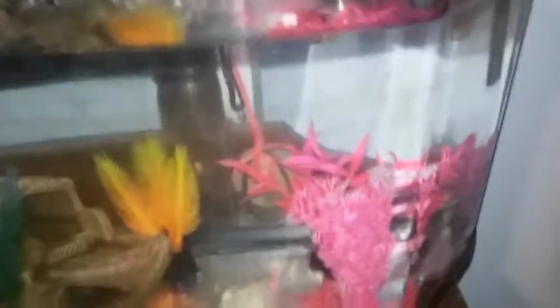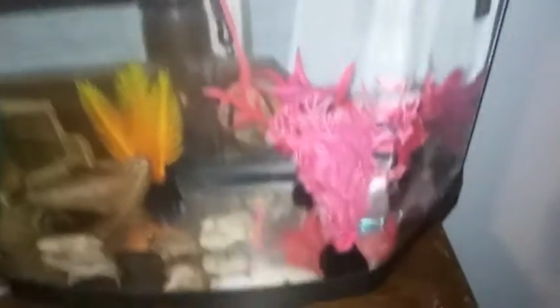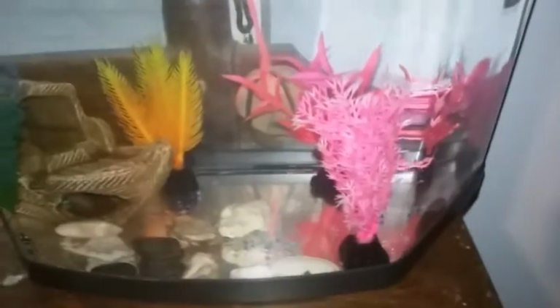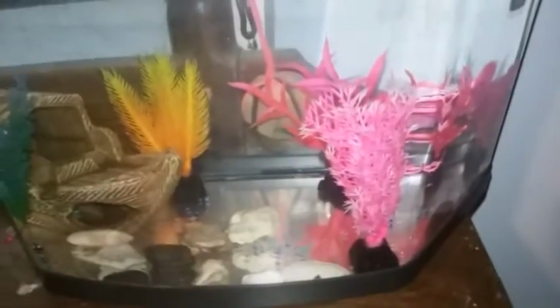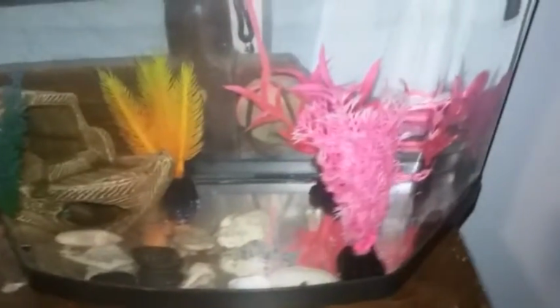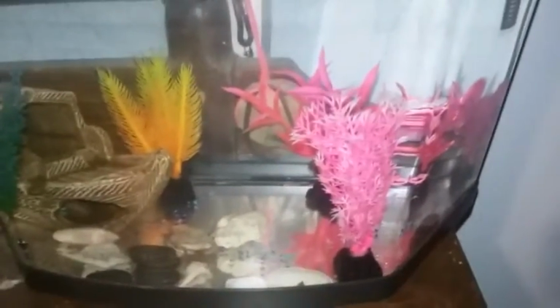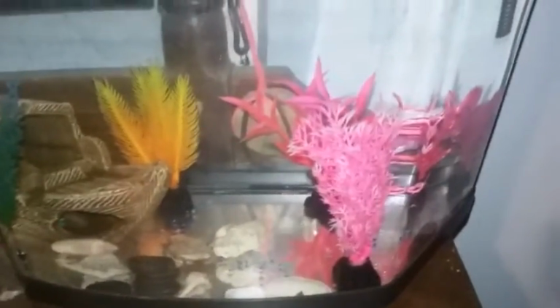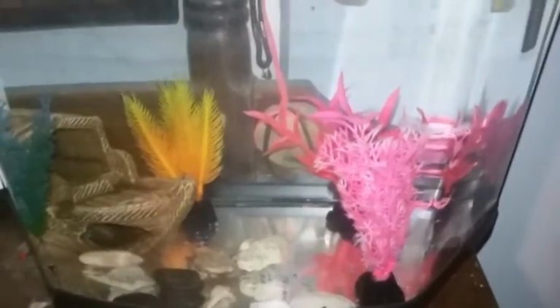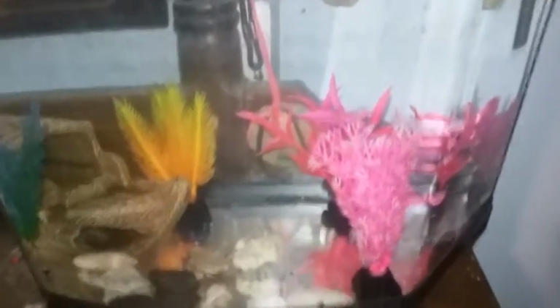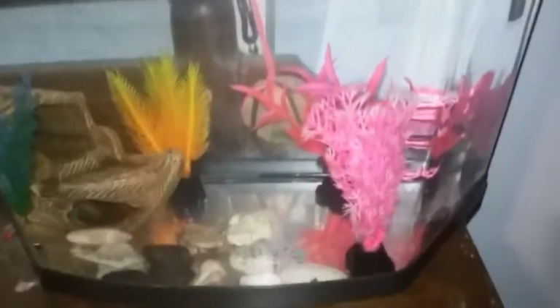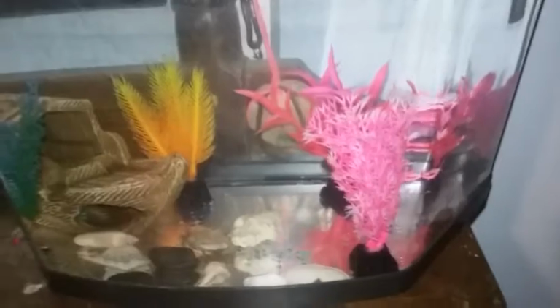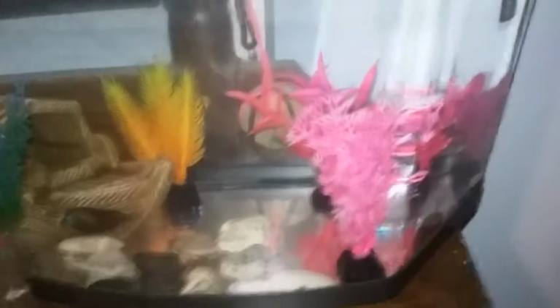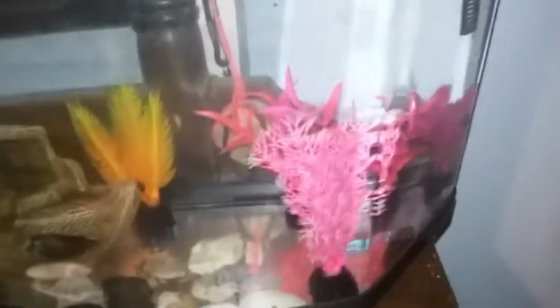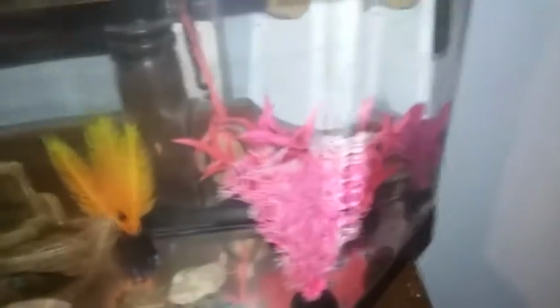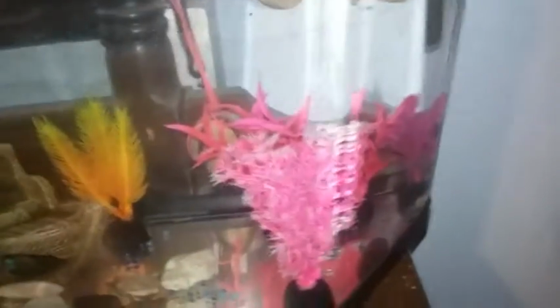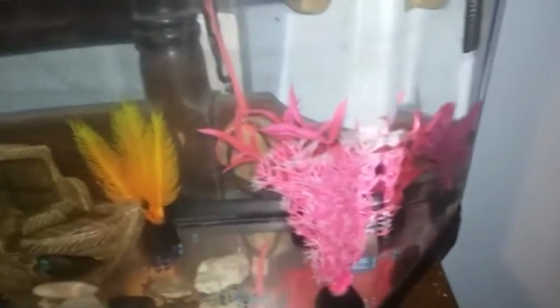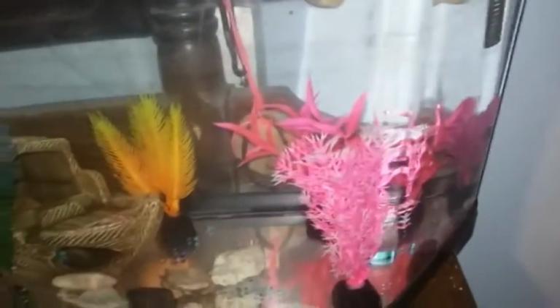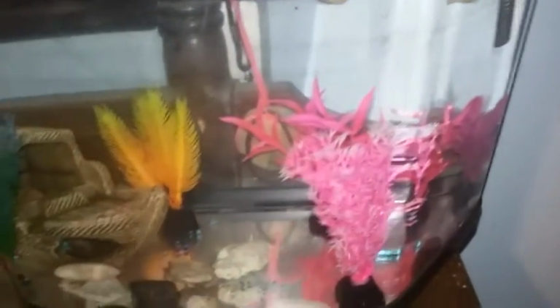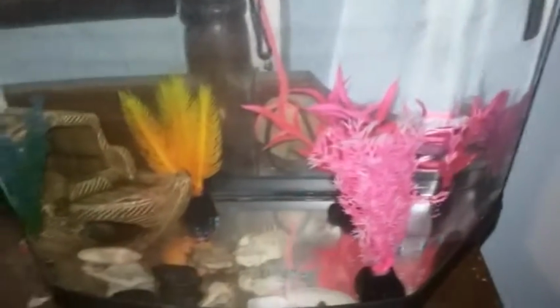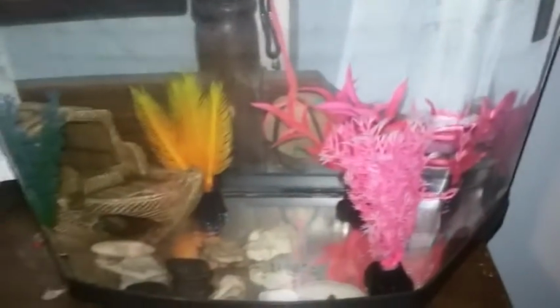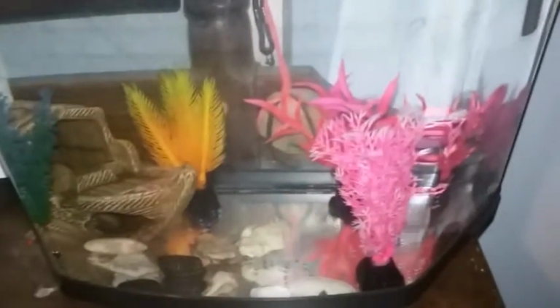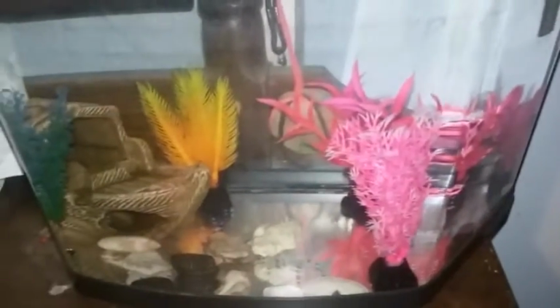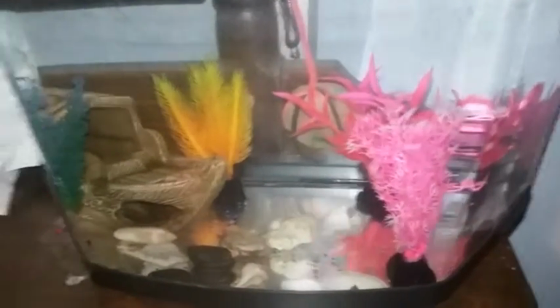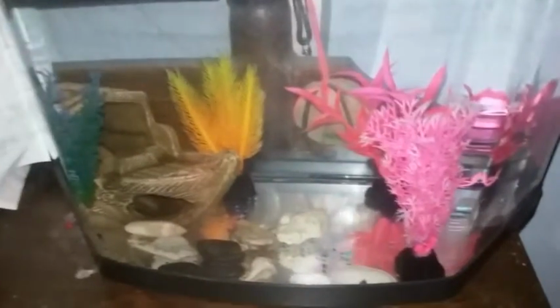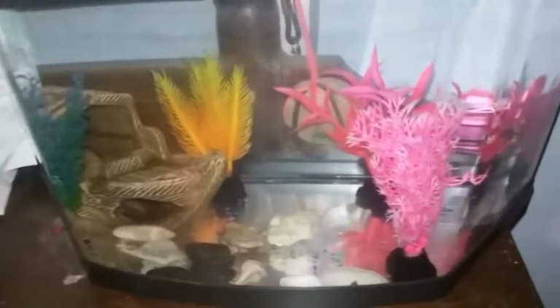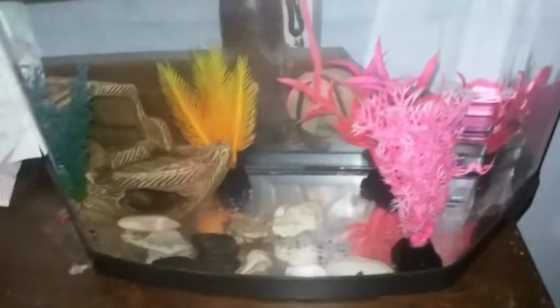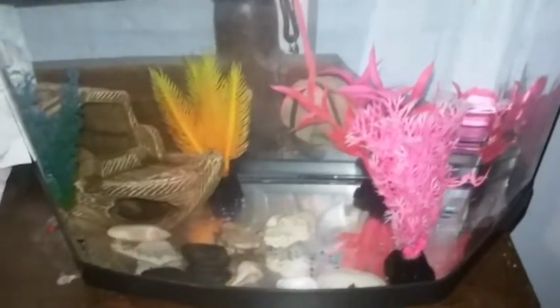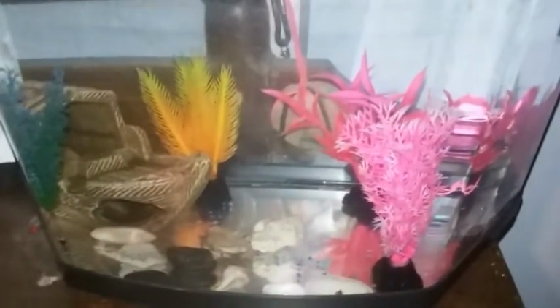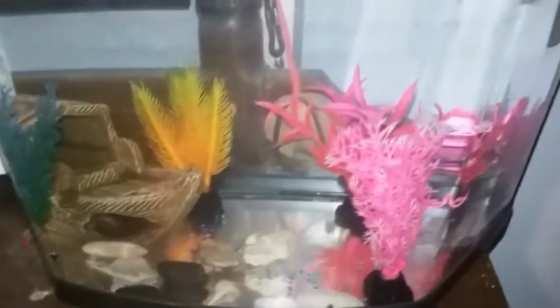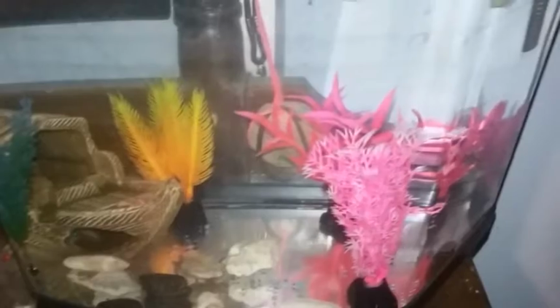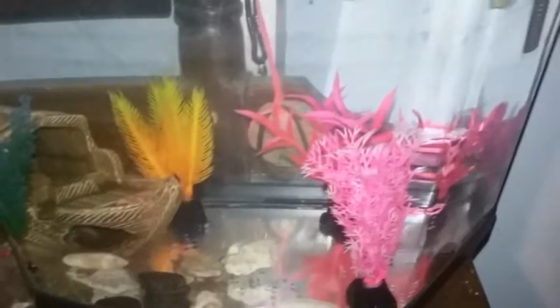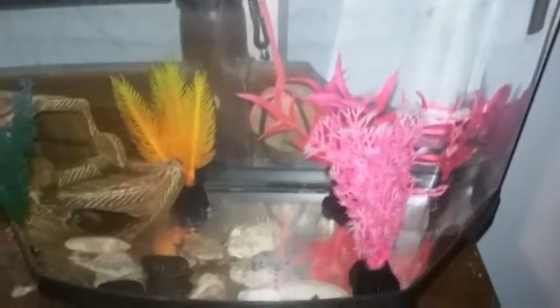and I've been thinking about getting a betta for a while — even though I wasn't planning to do this today — I went ahead and got one. Thanks for watching.